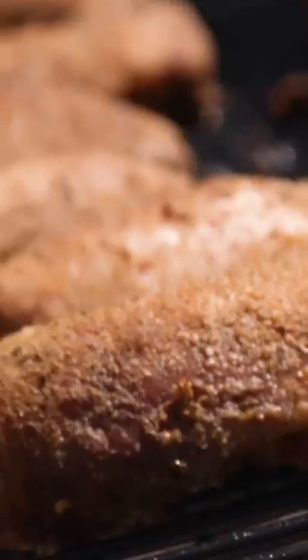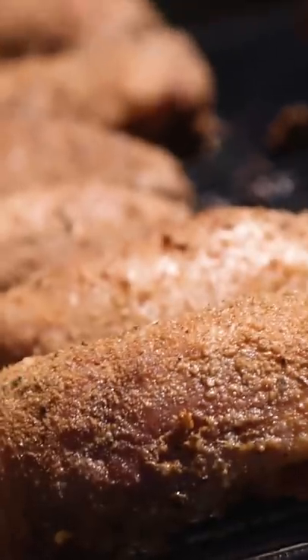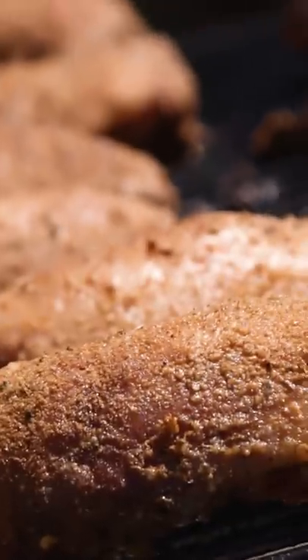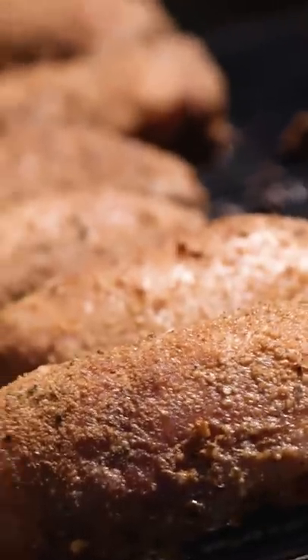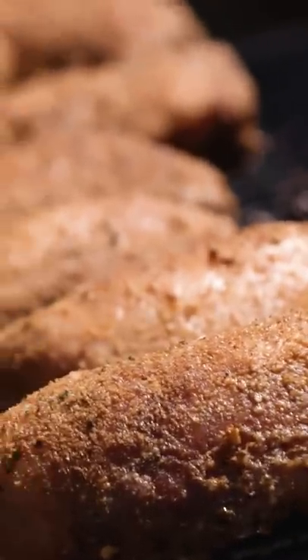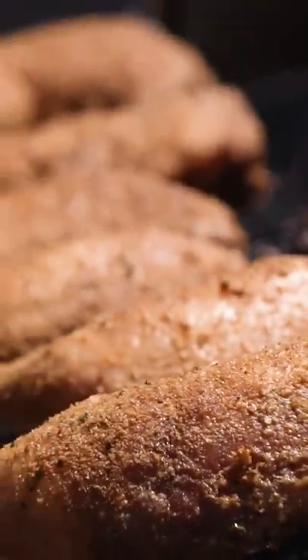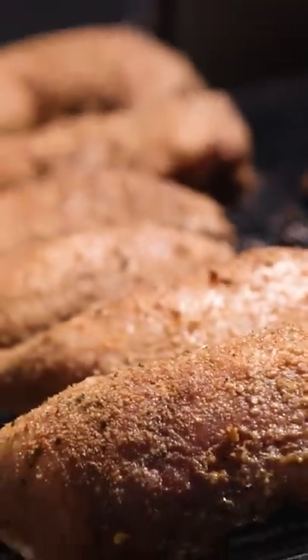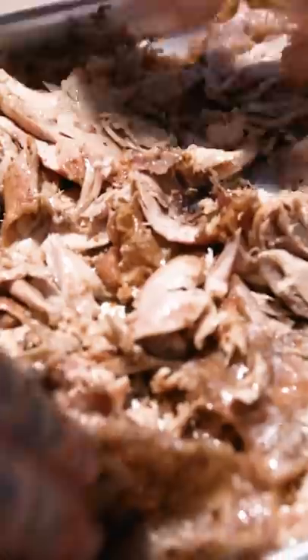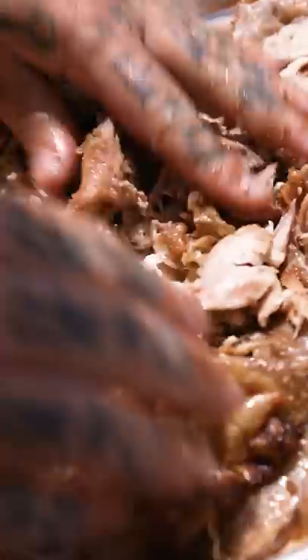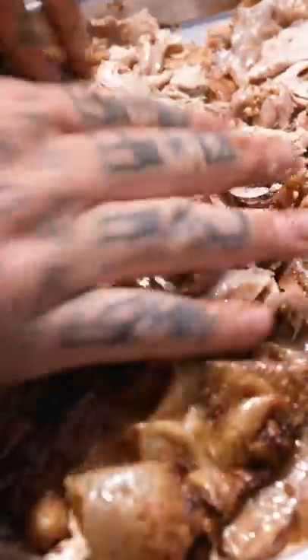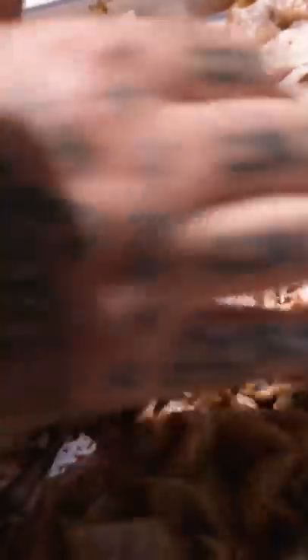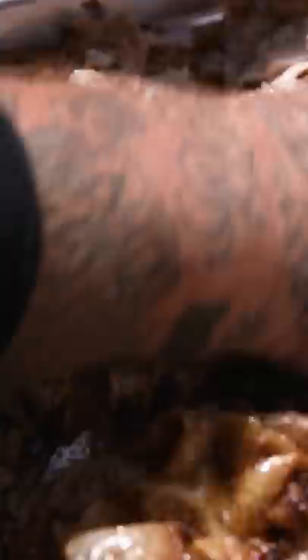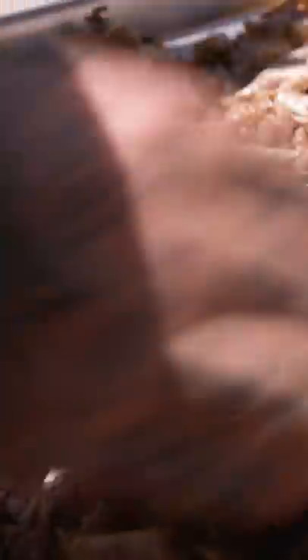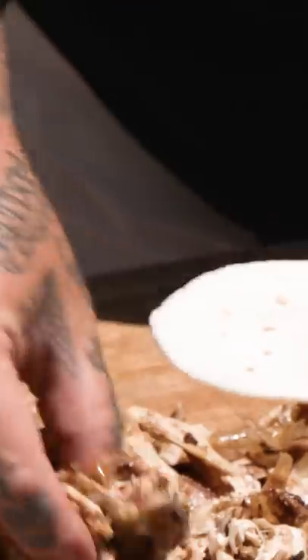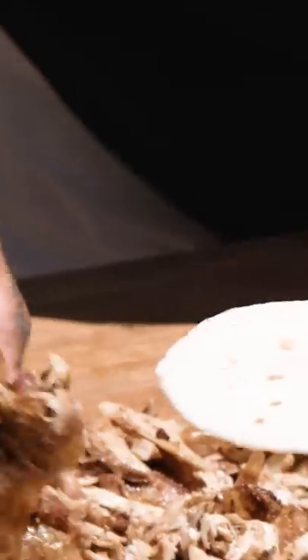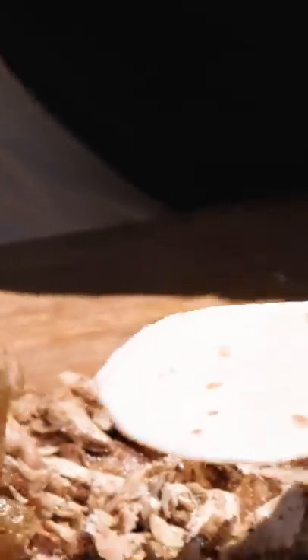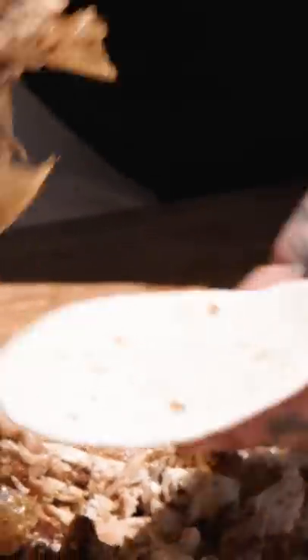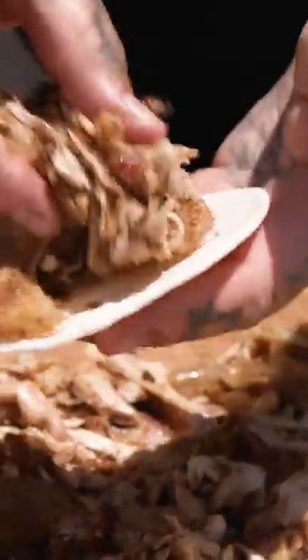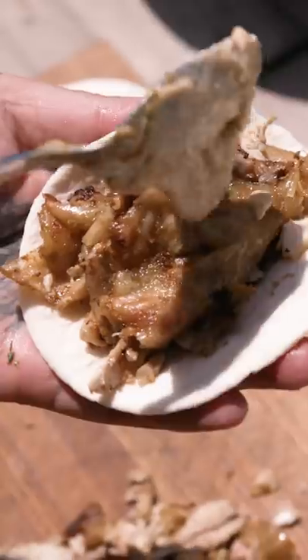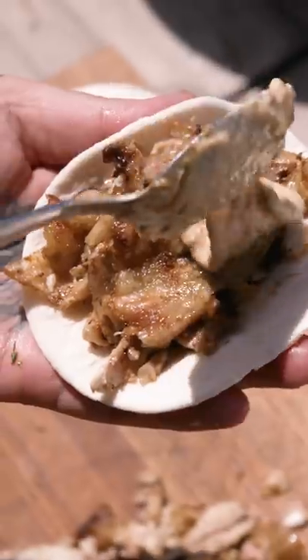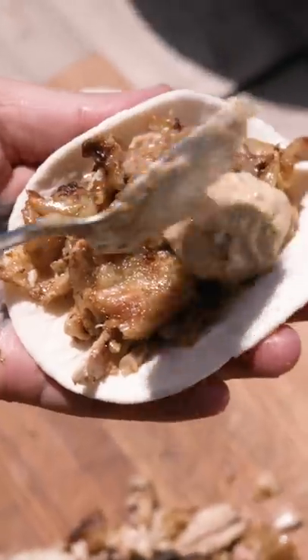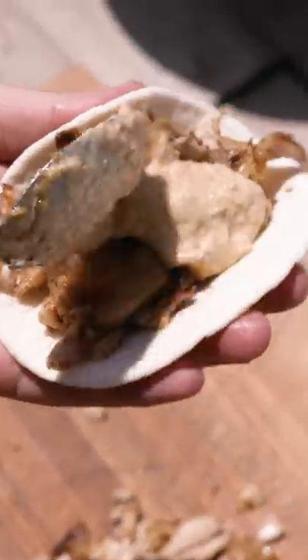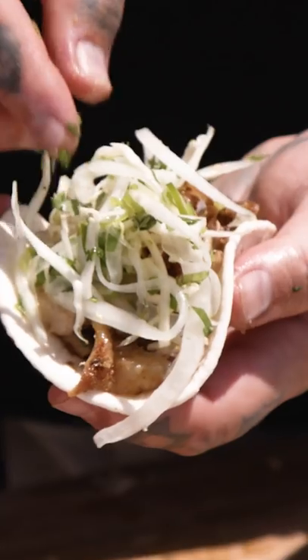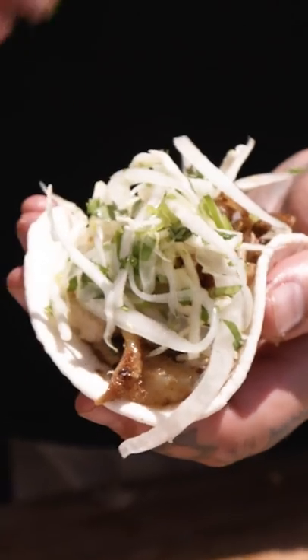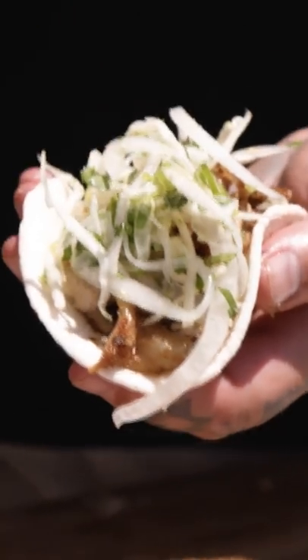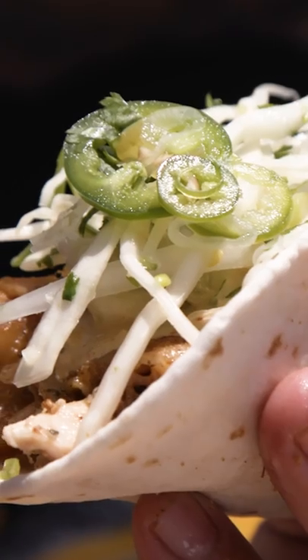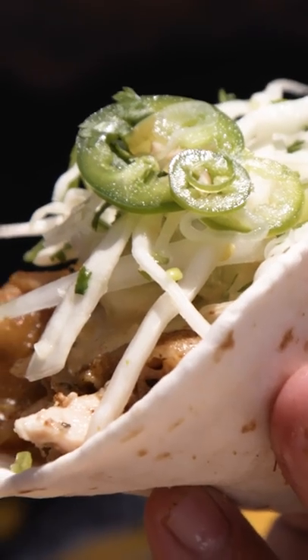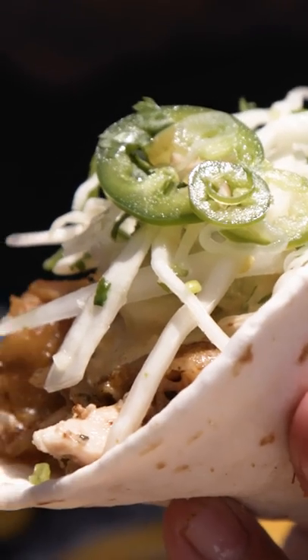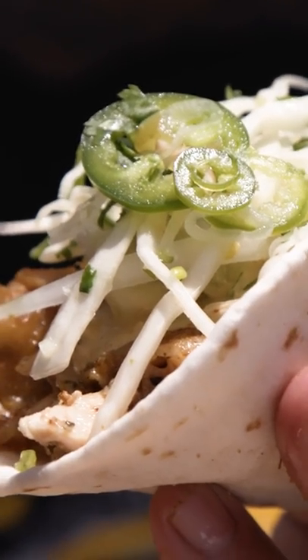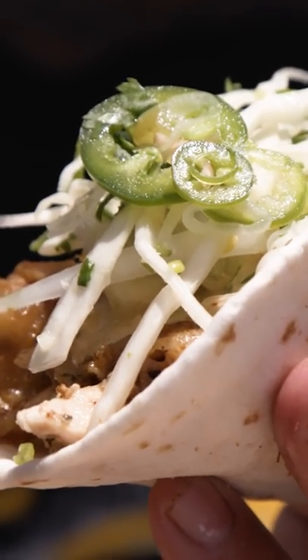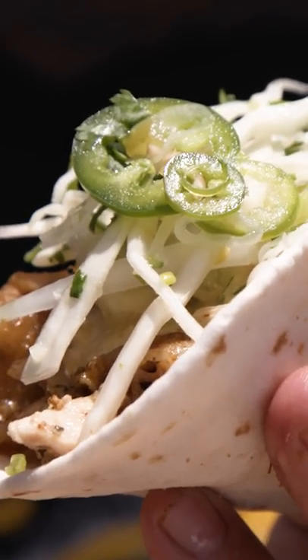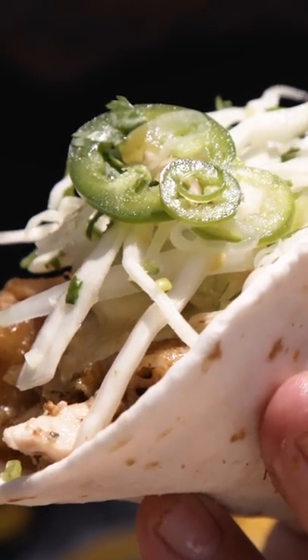About an hour and a half for our chicken to cook, because we're gonna shred this. Here we go — a little bit of chicken, white barbecue sauce, slaw. Alabama white barbecue chicken tacos.